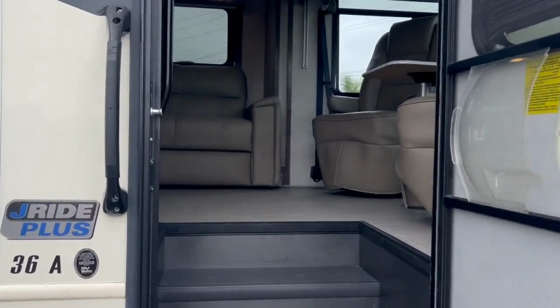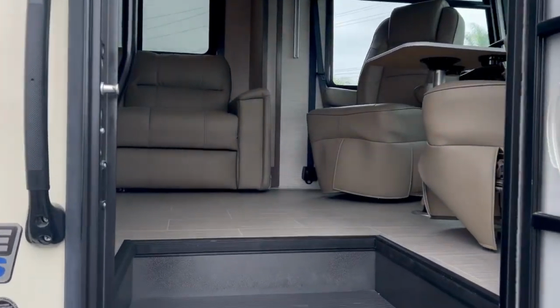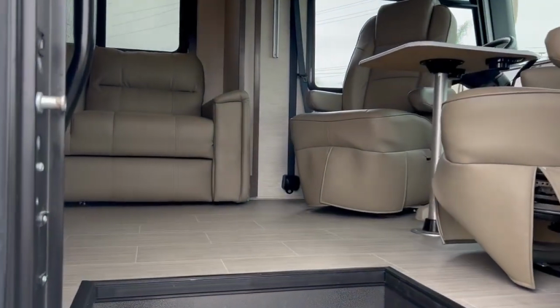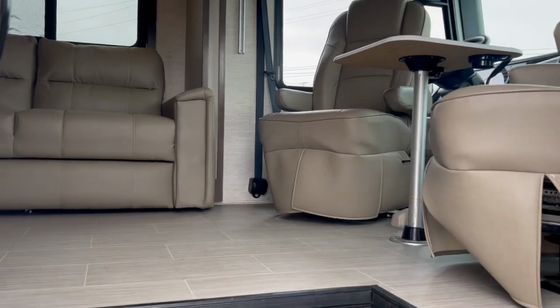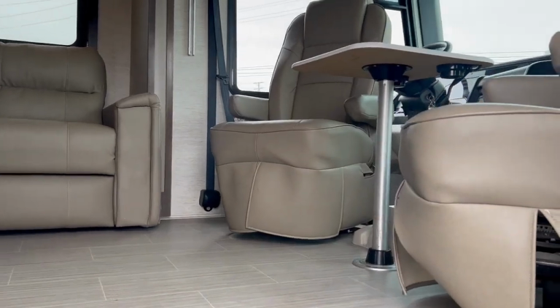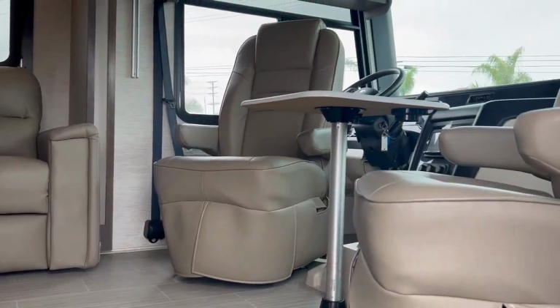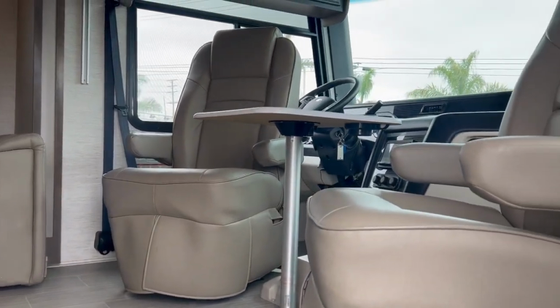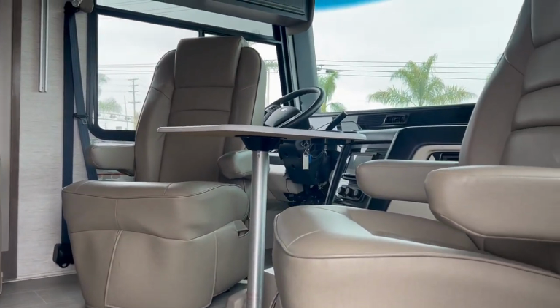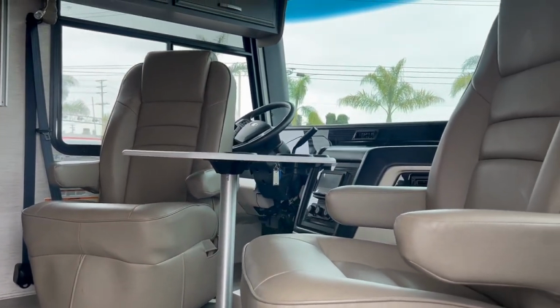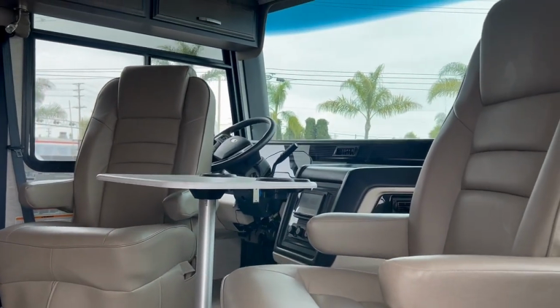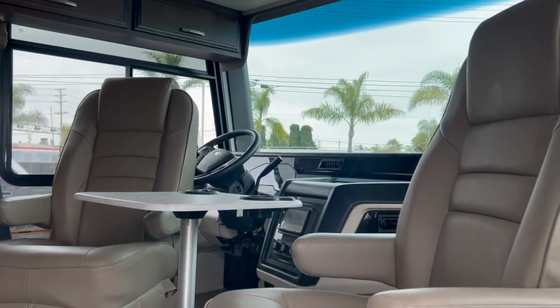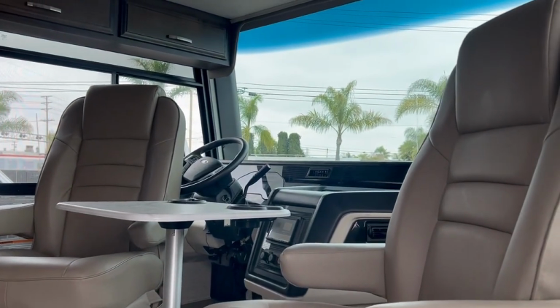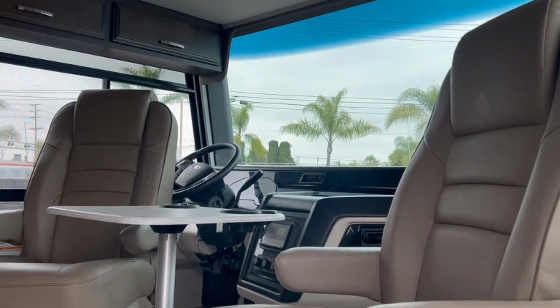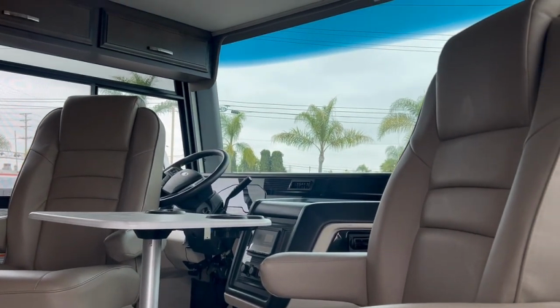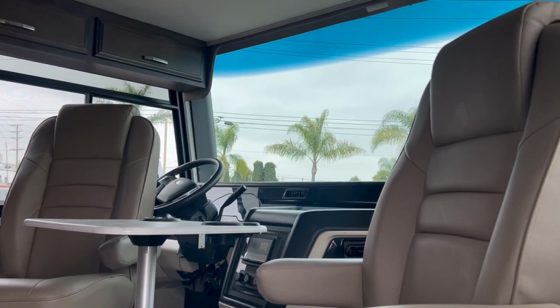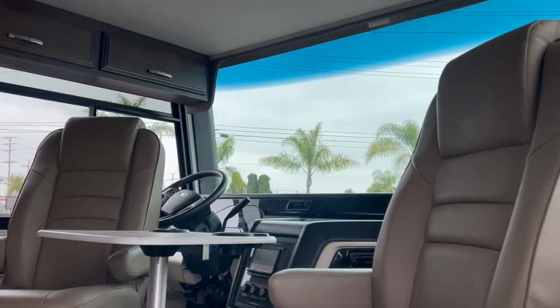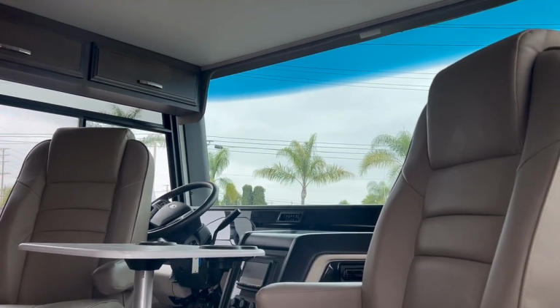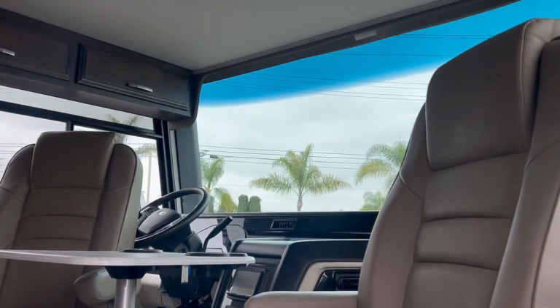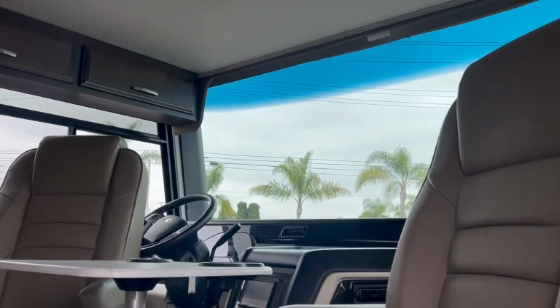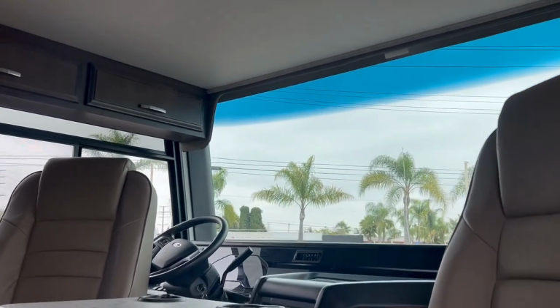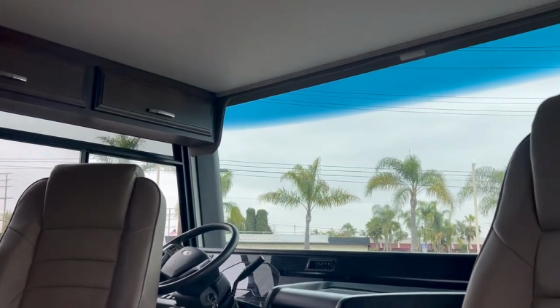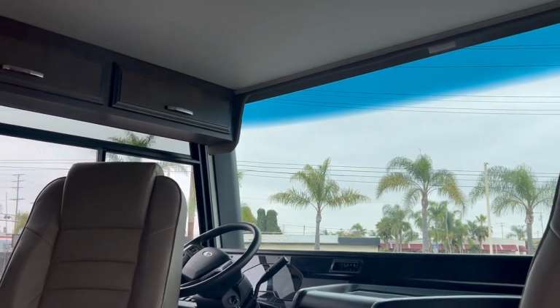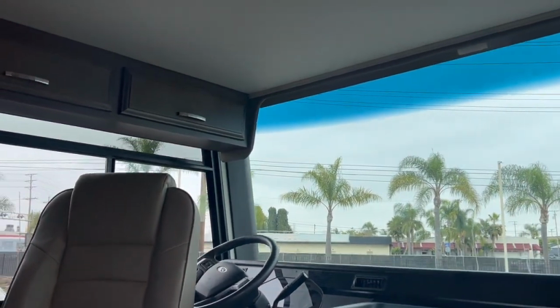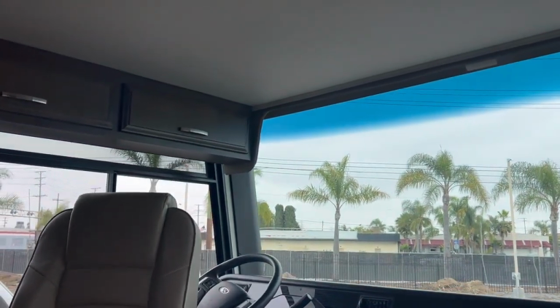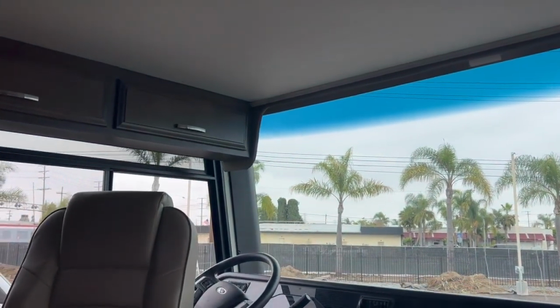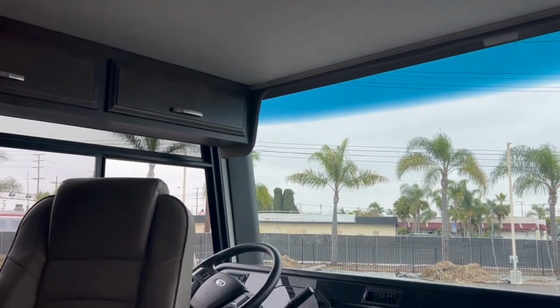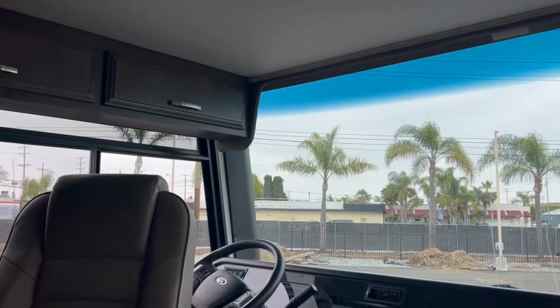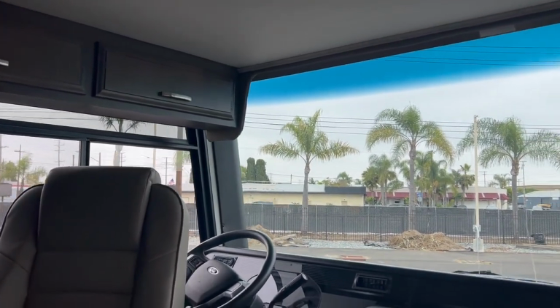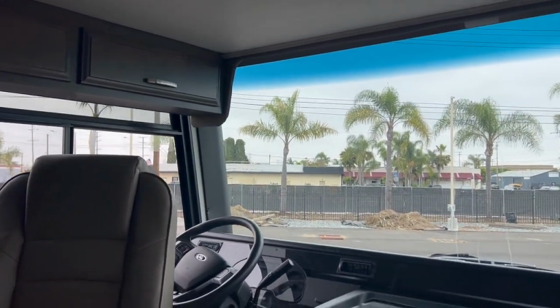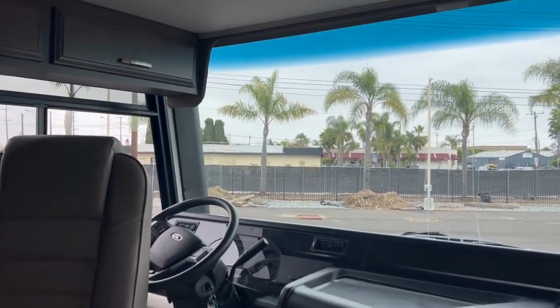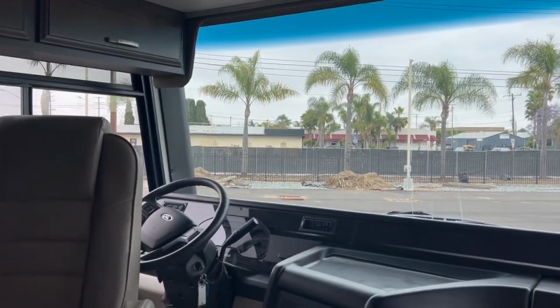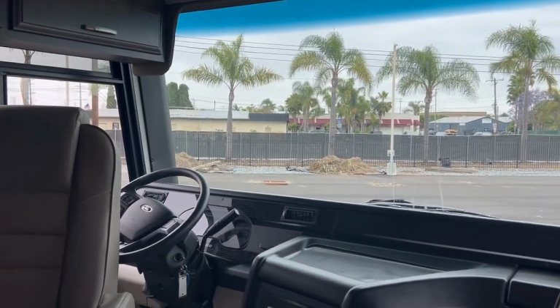As you come up inside, you're going to see I've got the seats swiveled around because it's got this nice little extra table there, so when you get parked you've got a nice comfortable spot. It has a really nice interior.